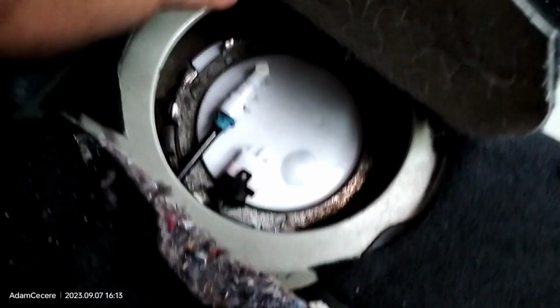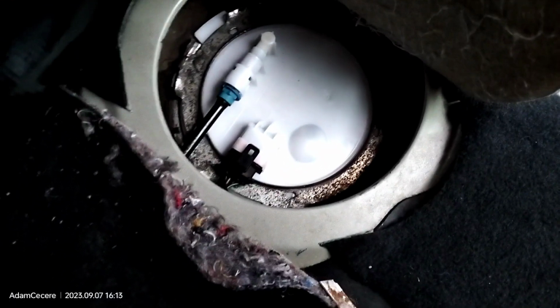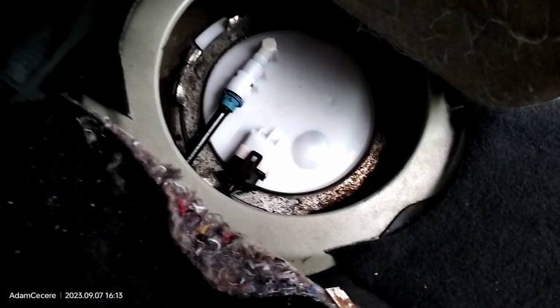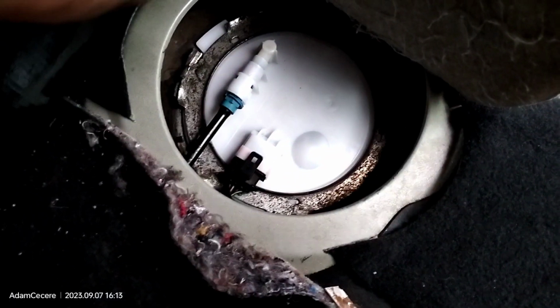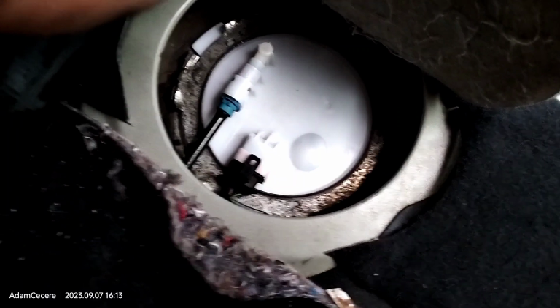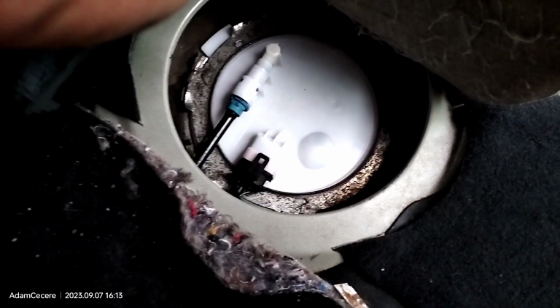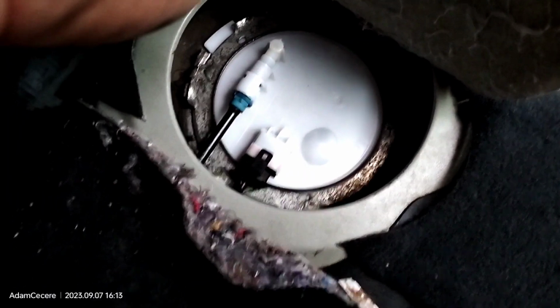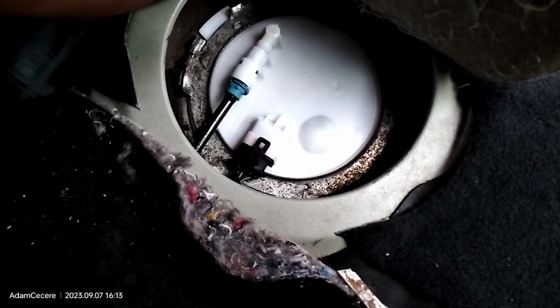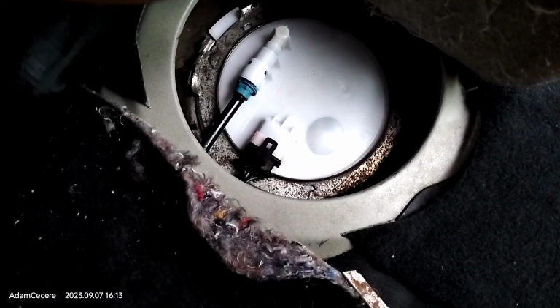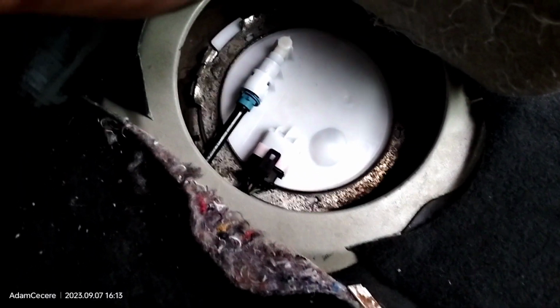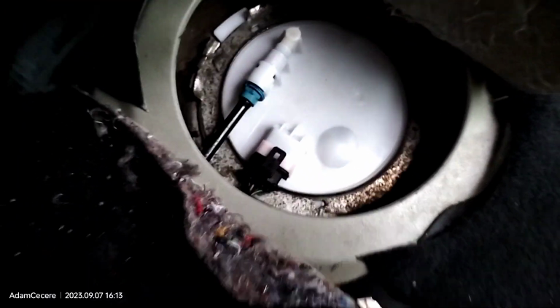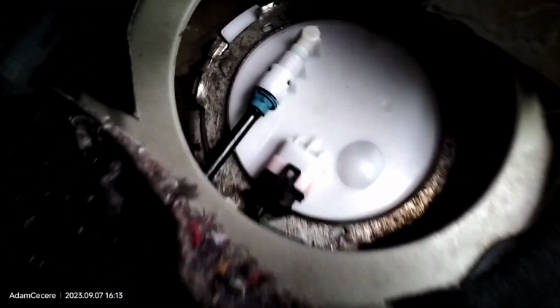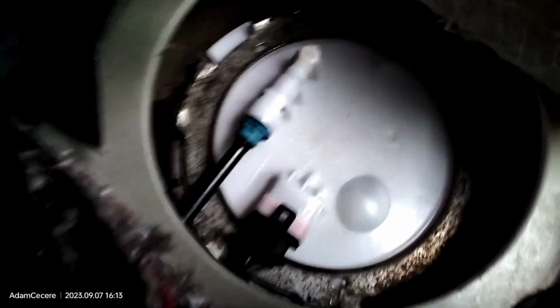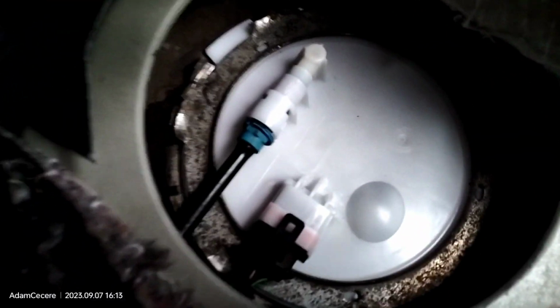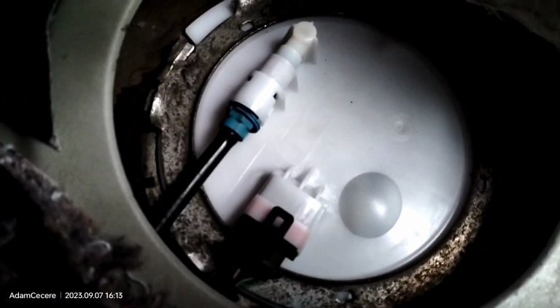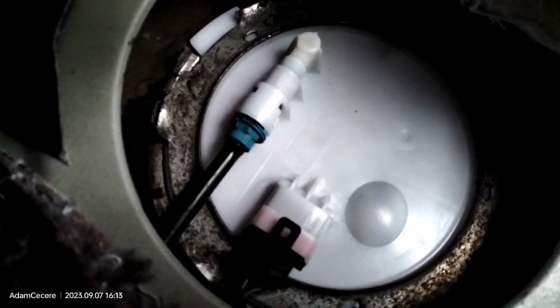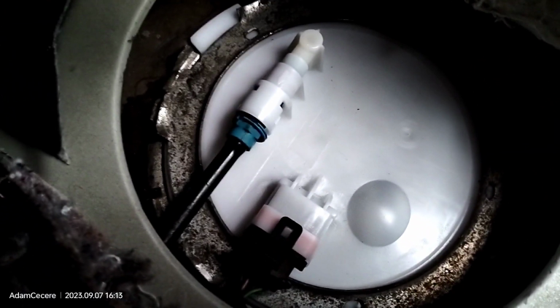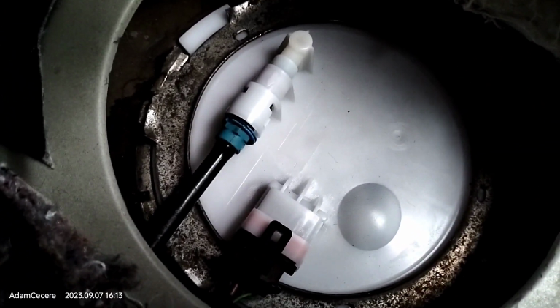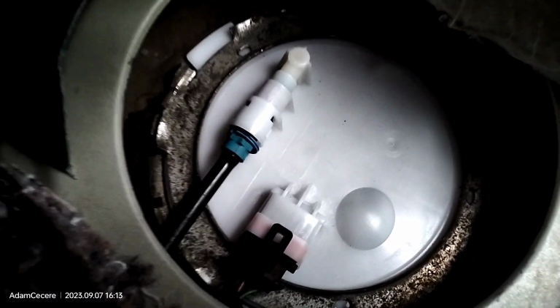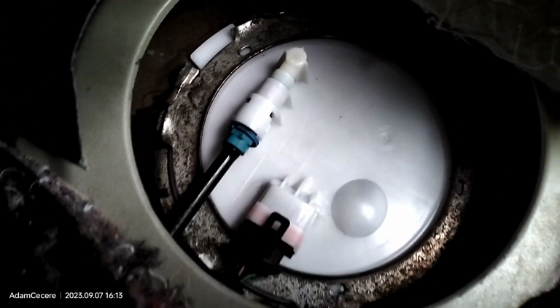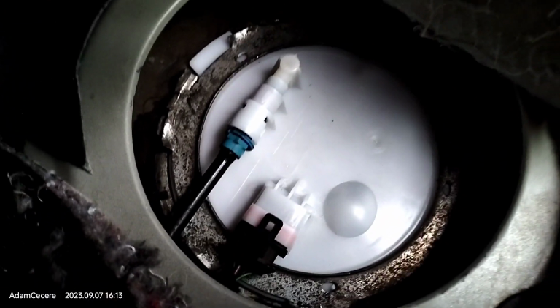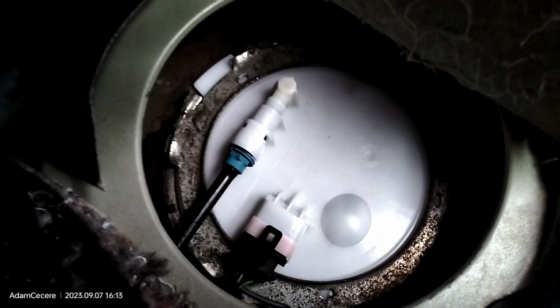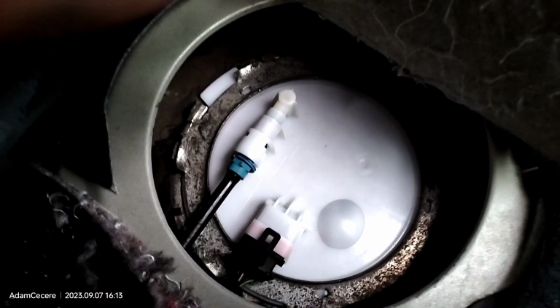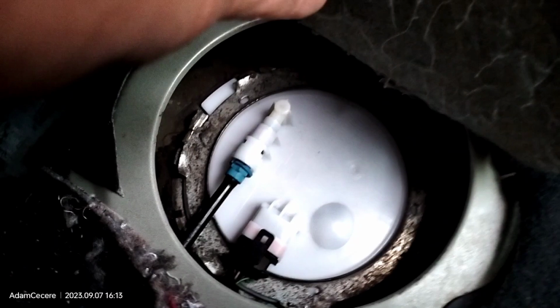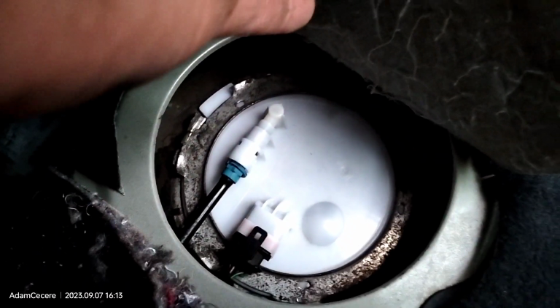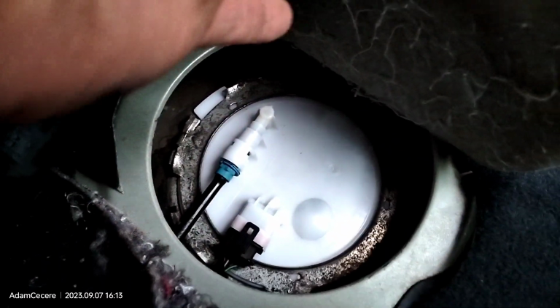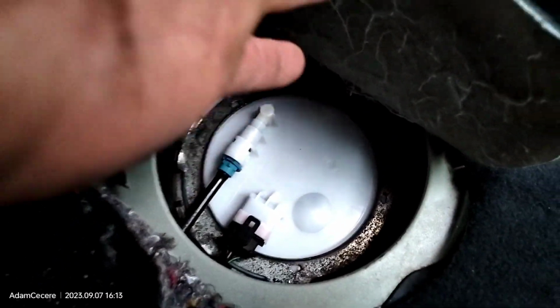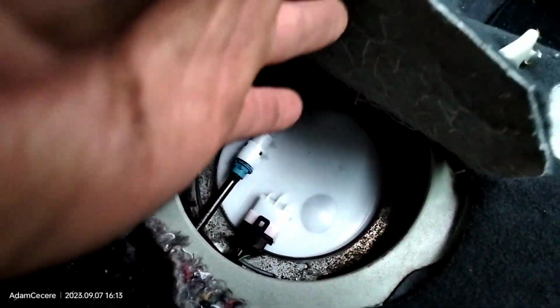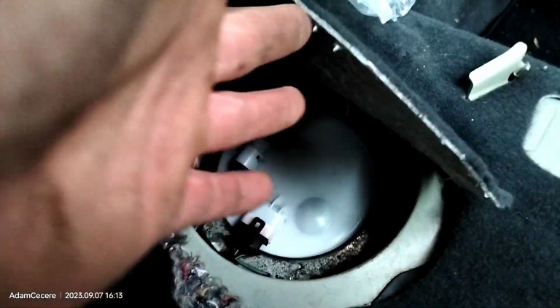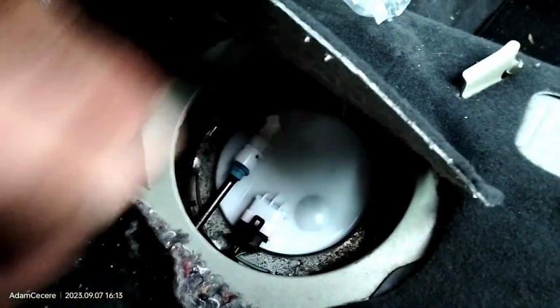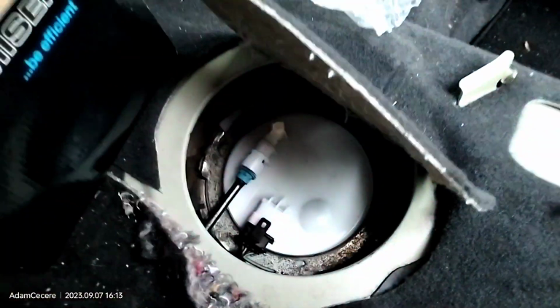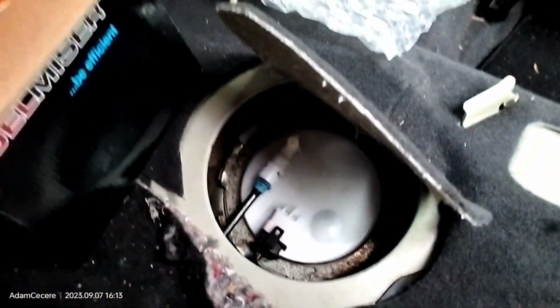The fuel pump sits under the seat and you can hear it working like it's supposed to — it actually makes noise.